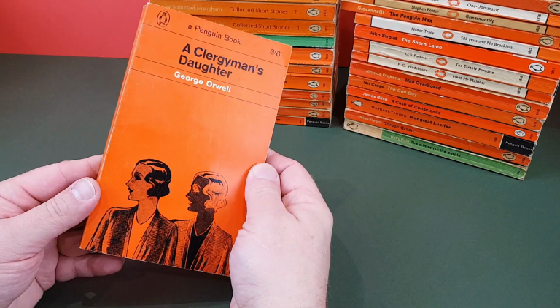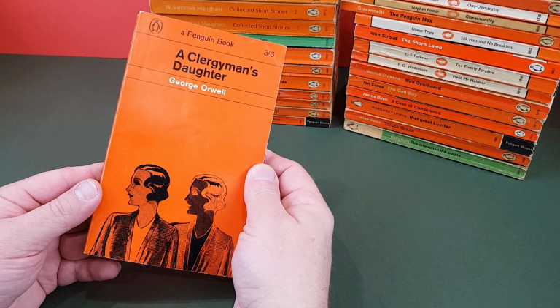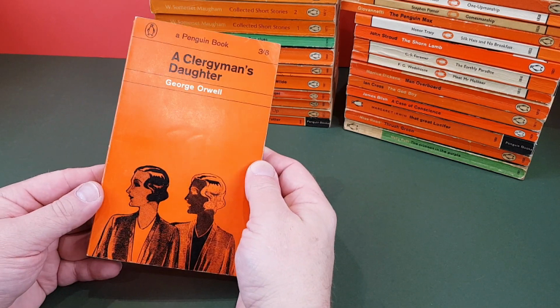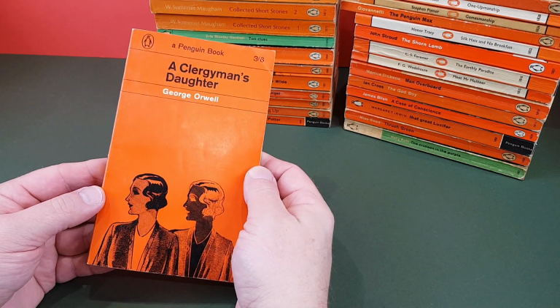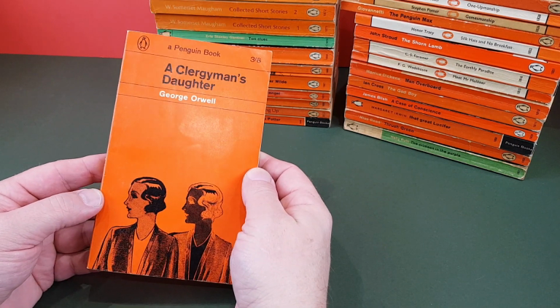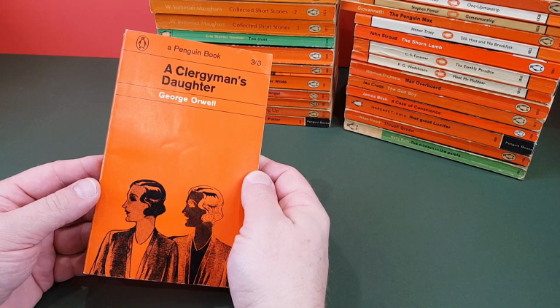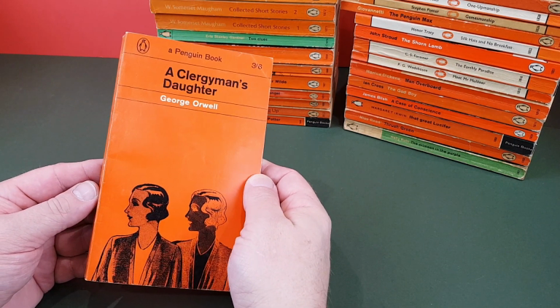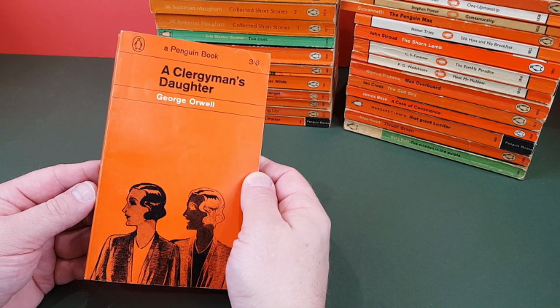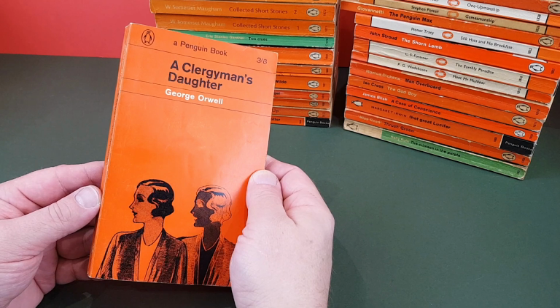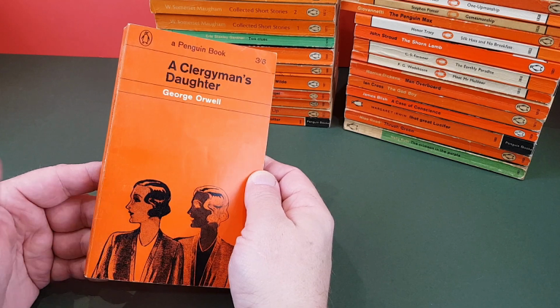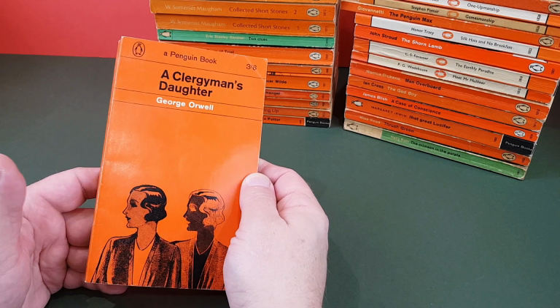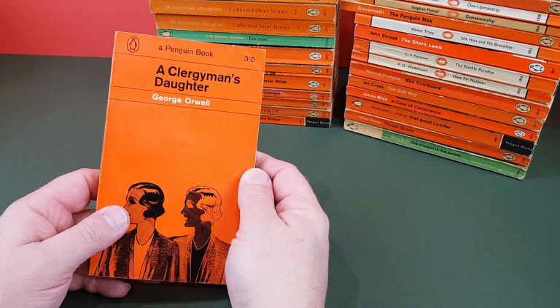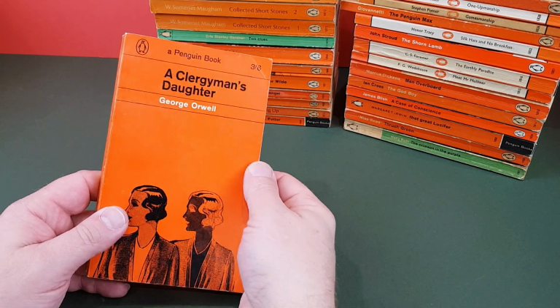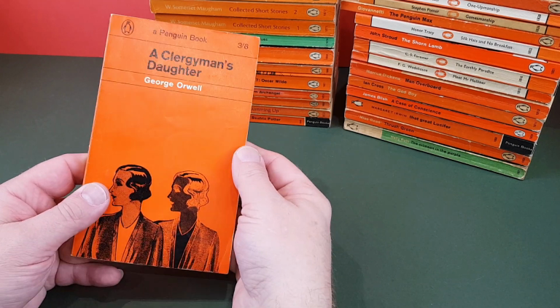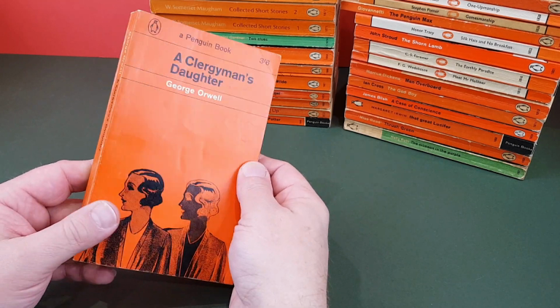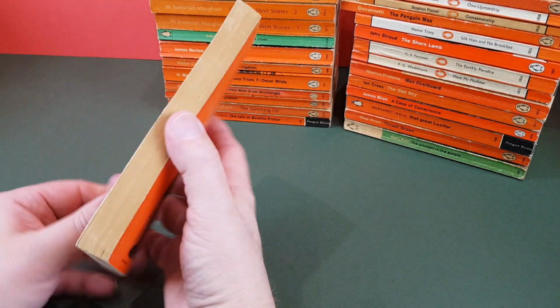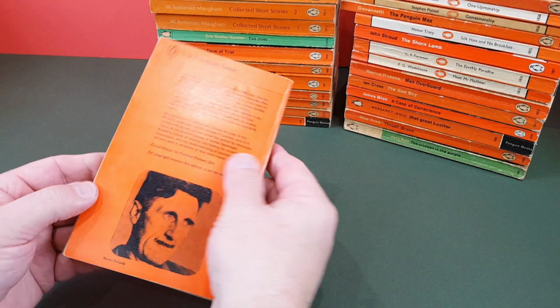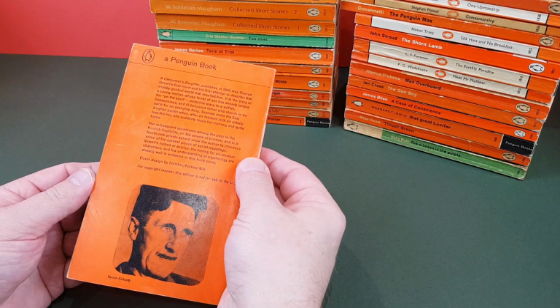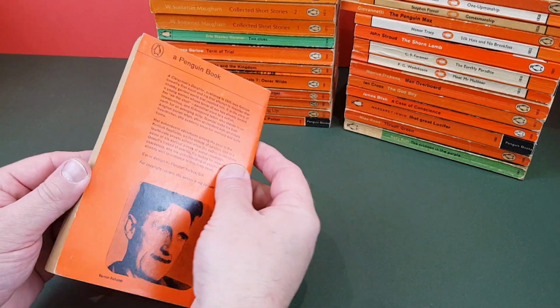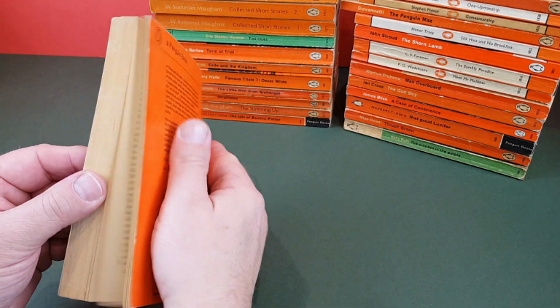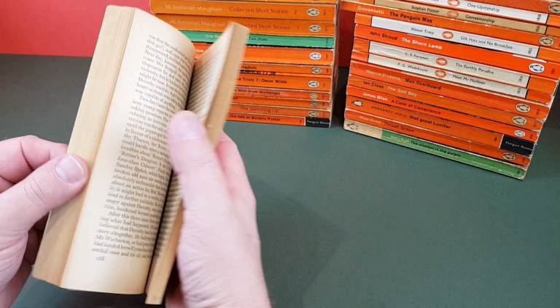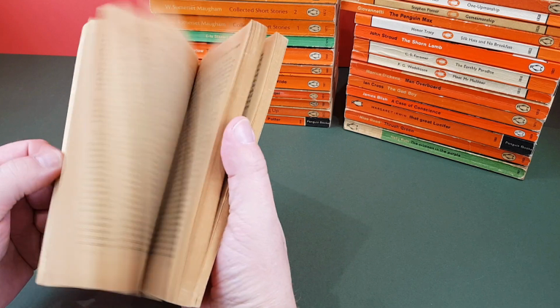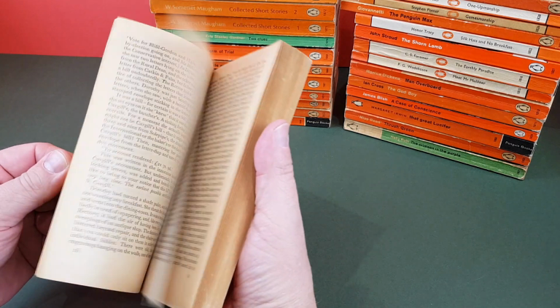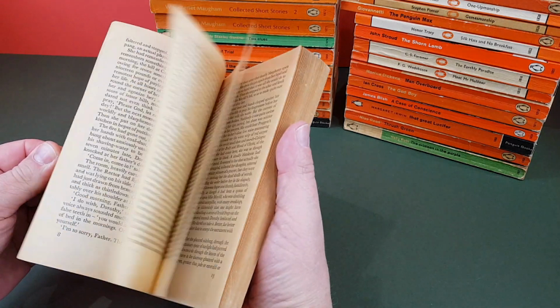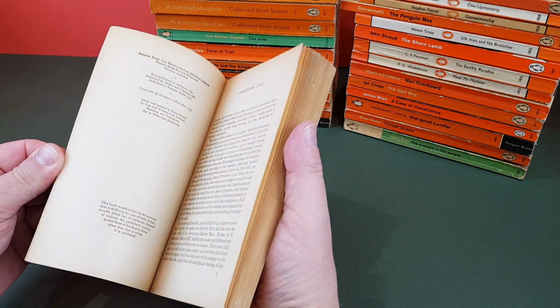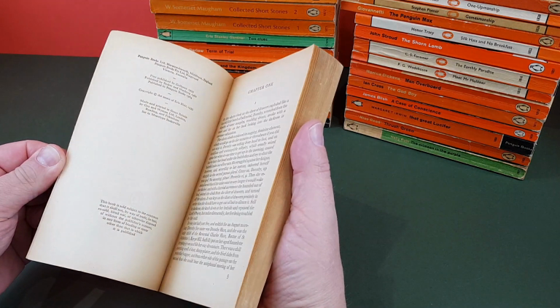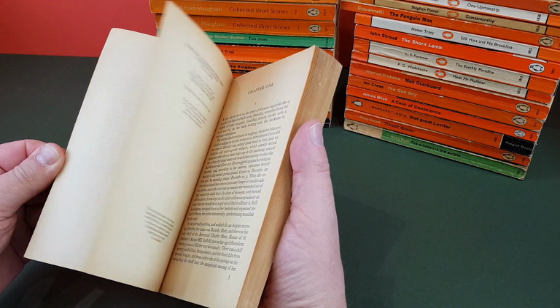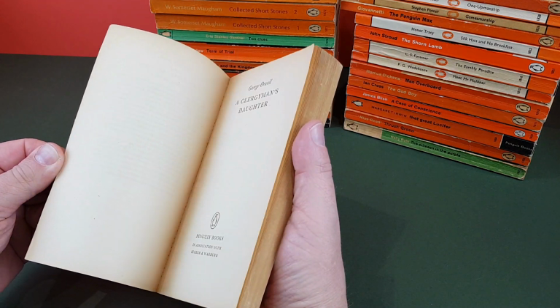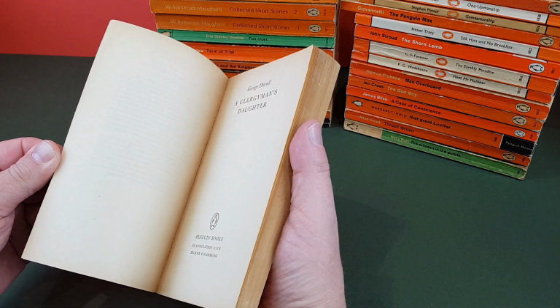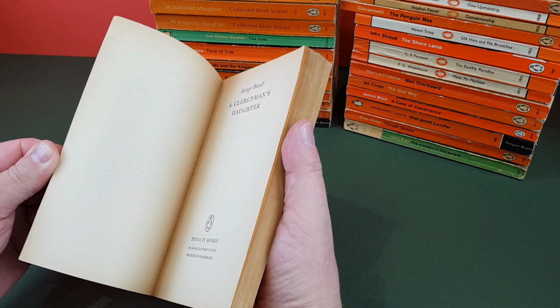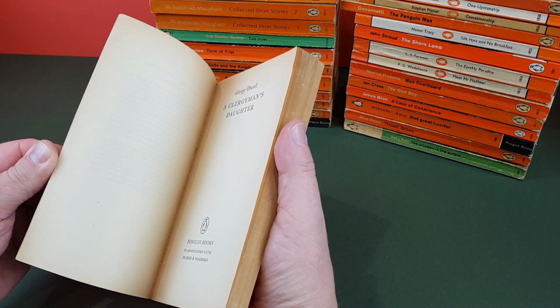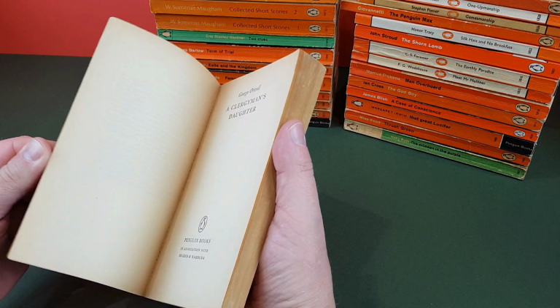One of my all-time favourite authors, George Orwell — not perhaps one of his most well-known ones, but even so, just a great, great author. I love Orwell to death. Fantastic stuff.